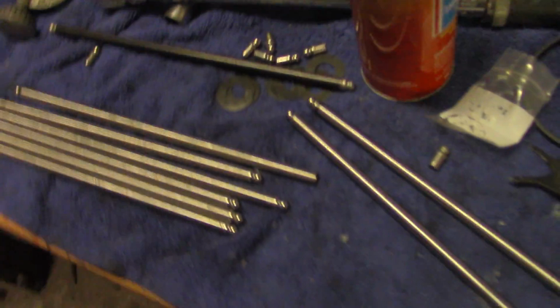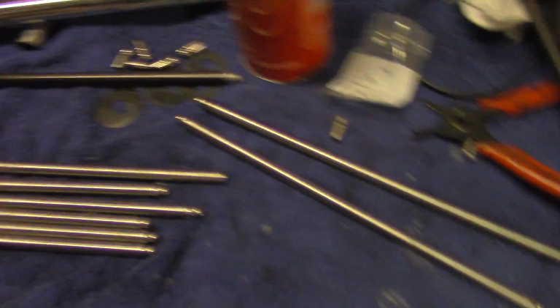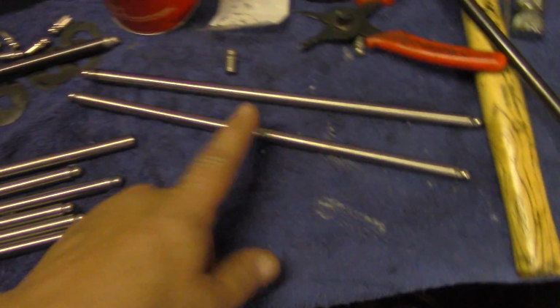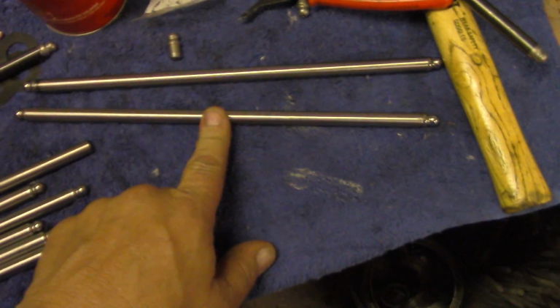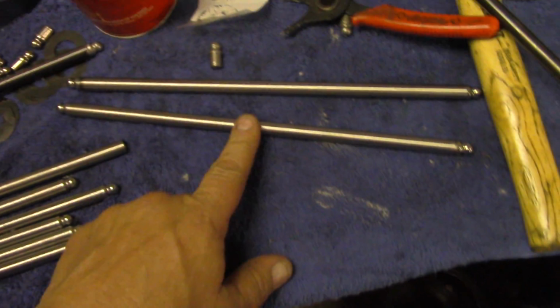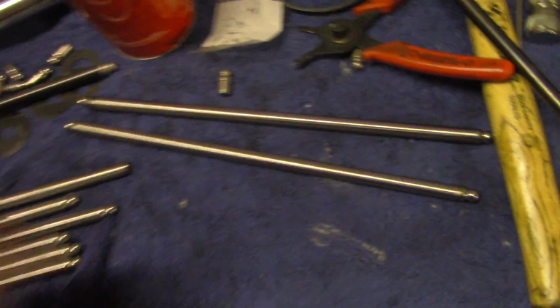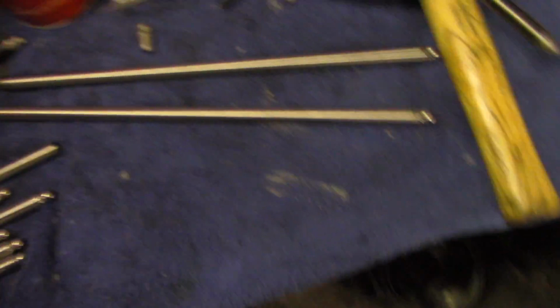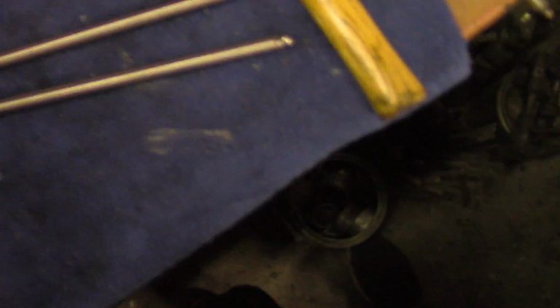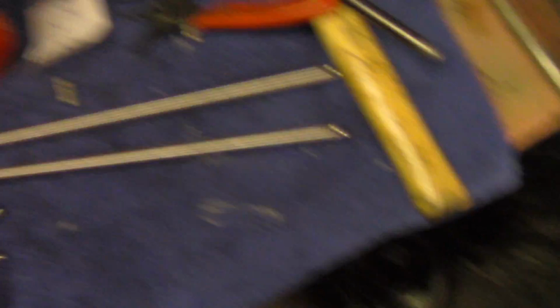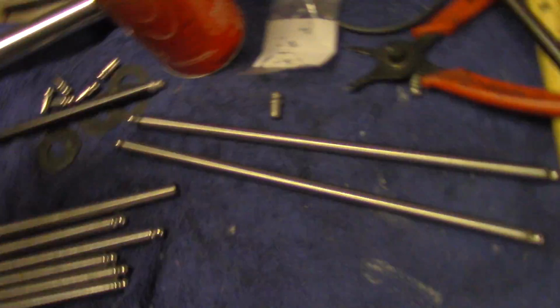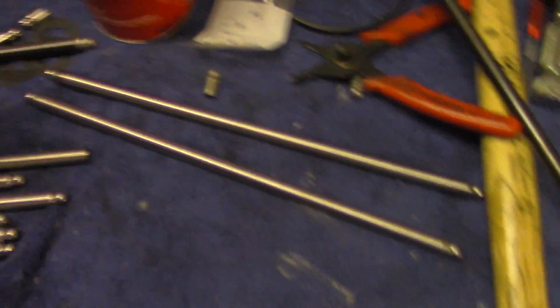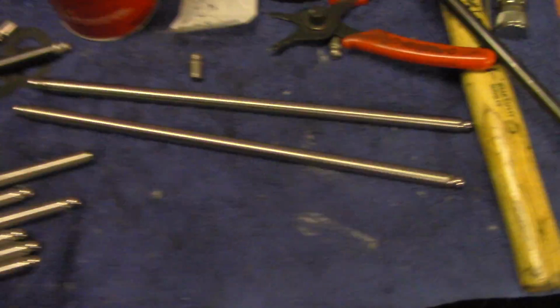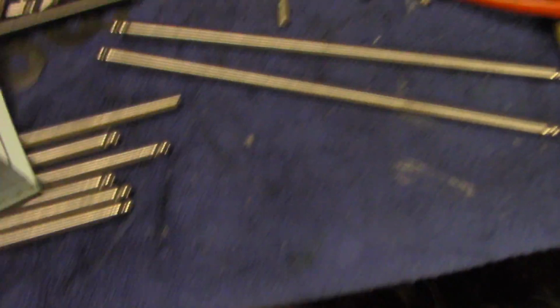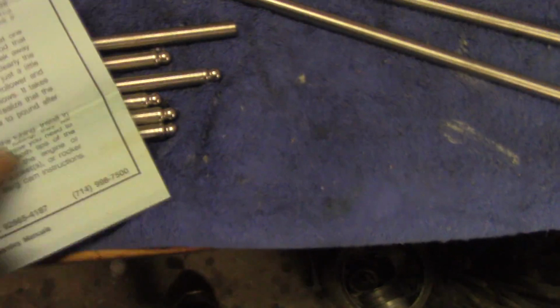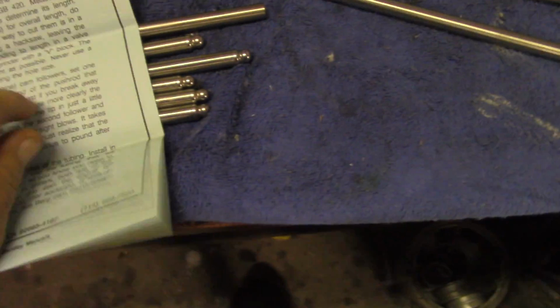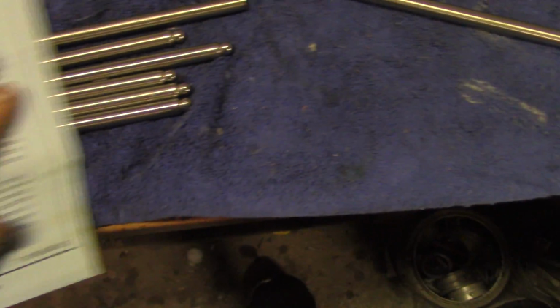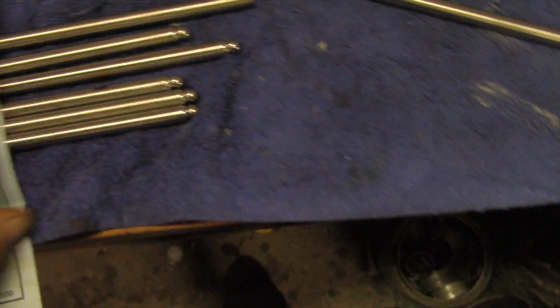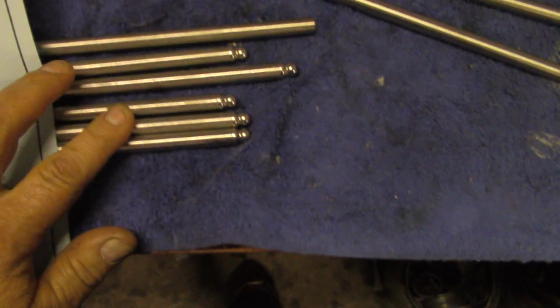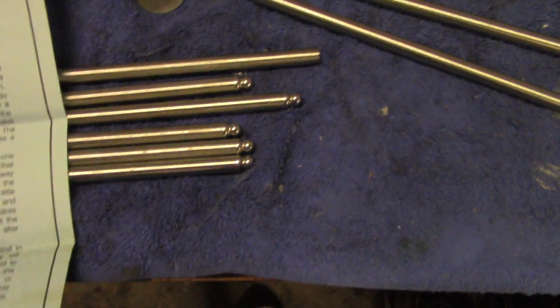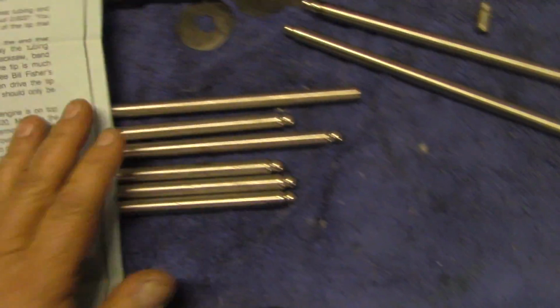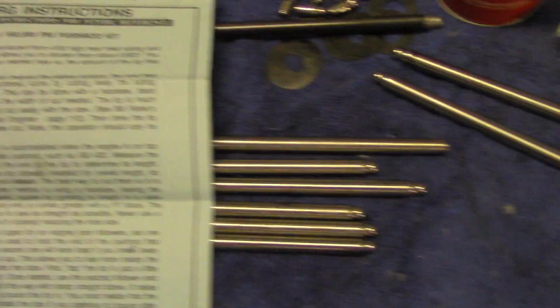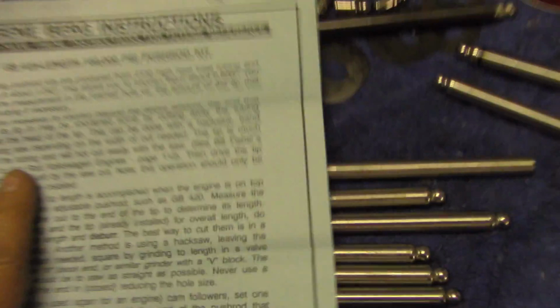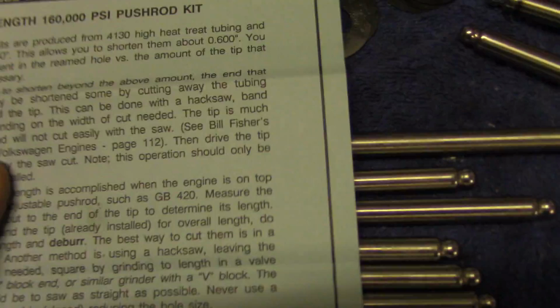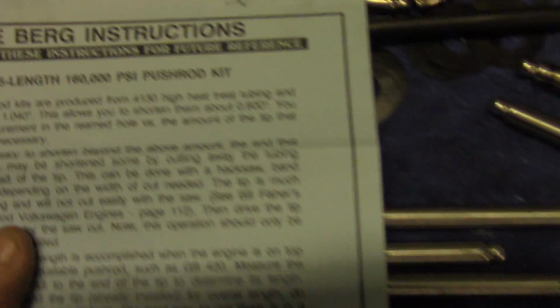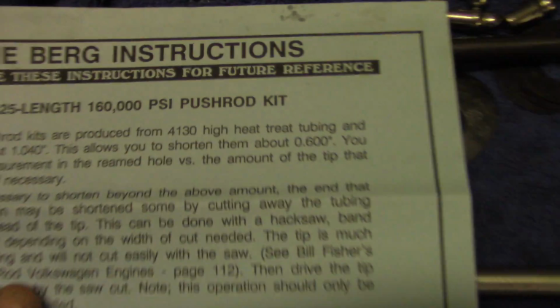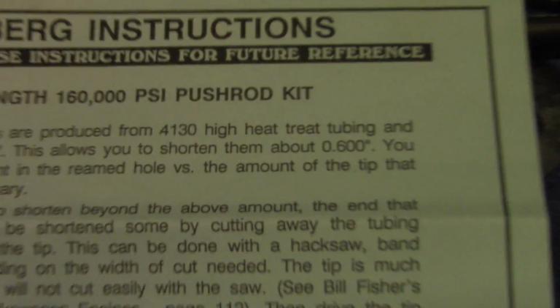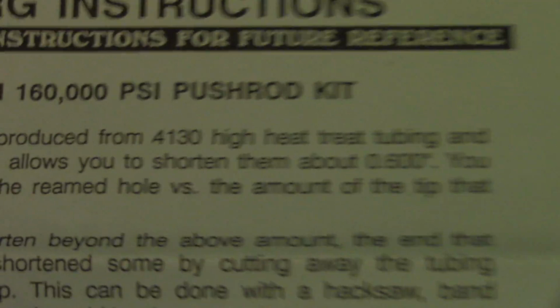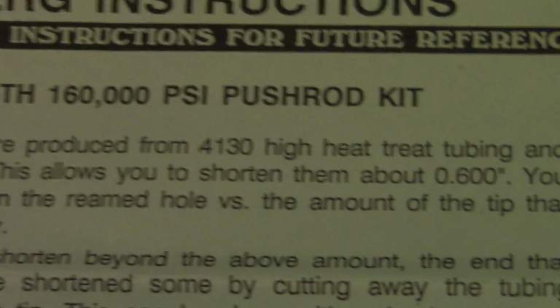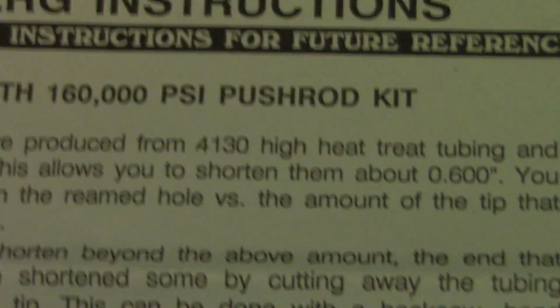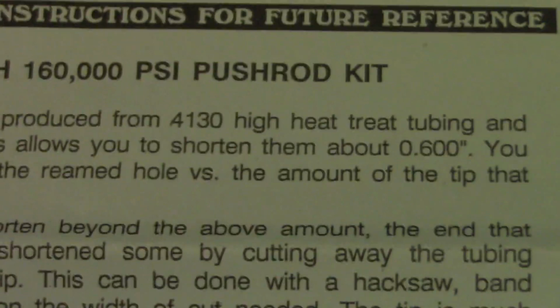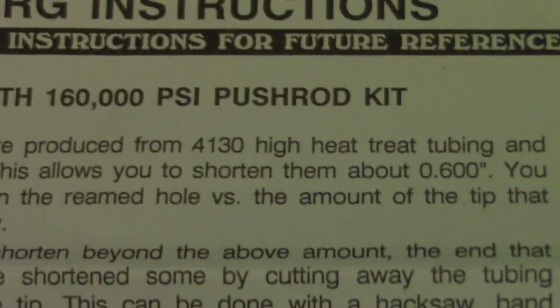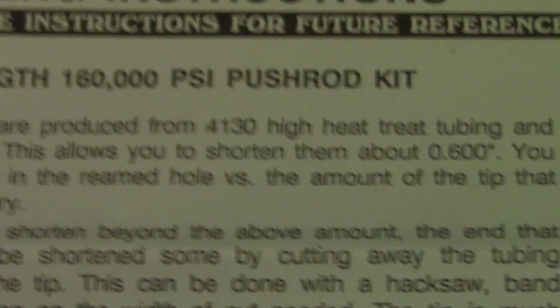I went down to scooters and picked up some of the Berg pushrods. These are steel but they're 4130 chrome moly and they're high strength.